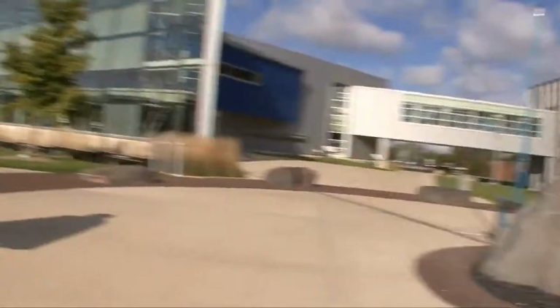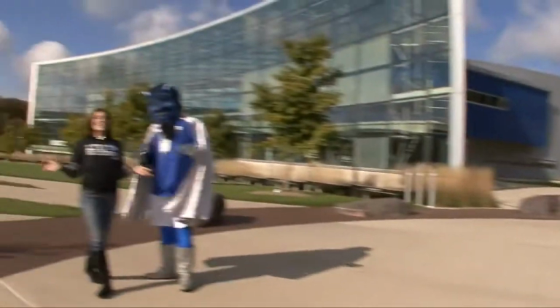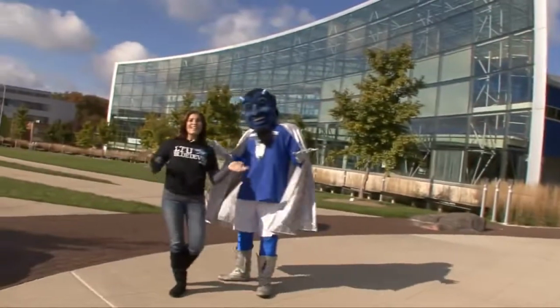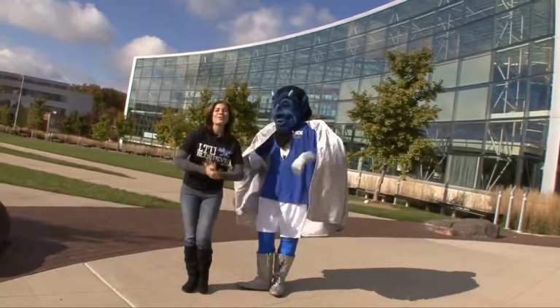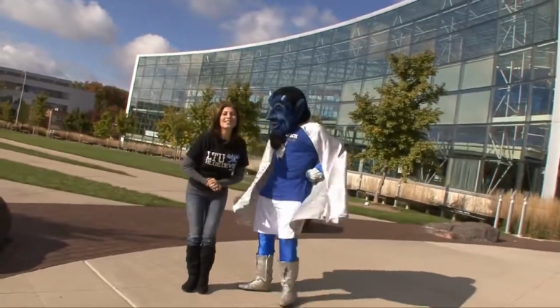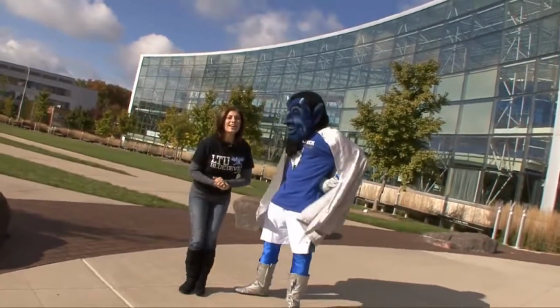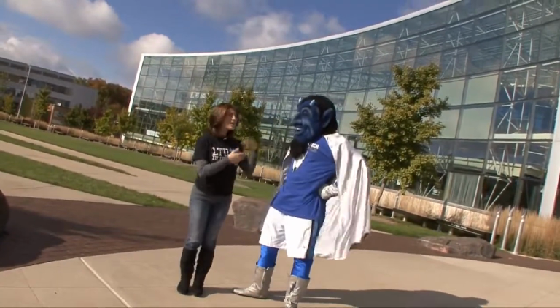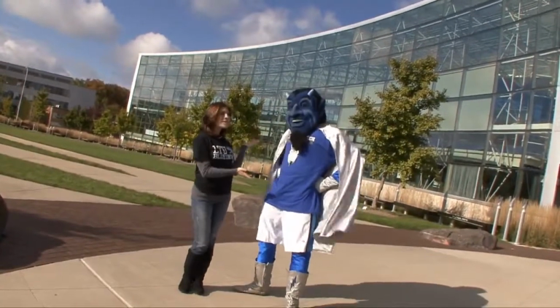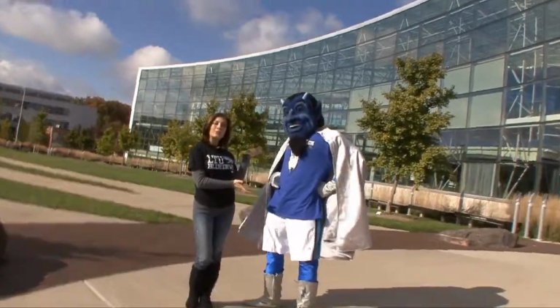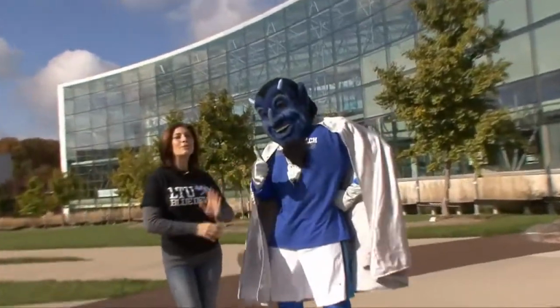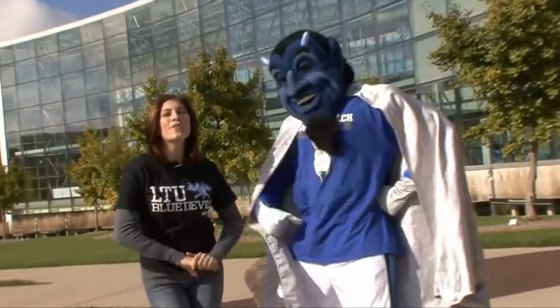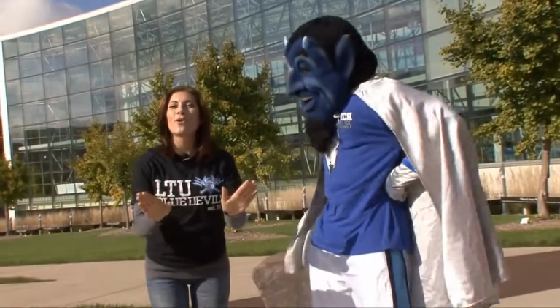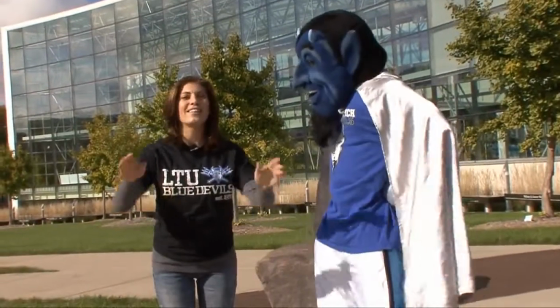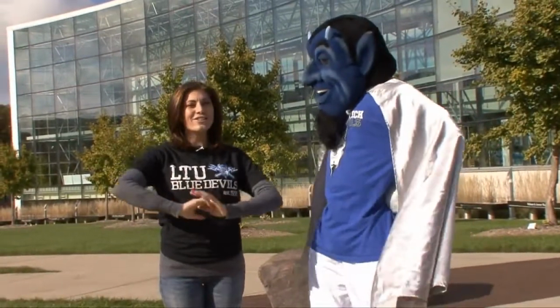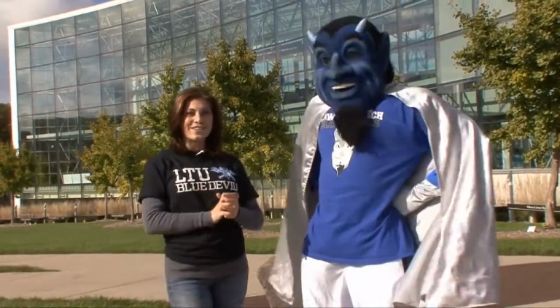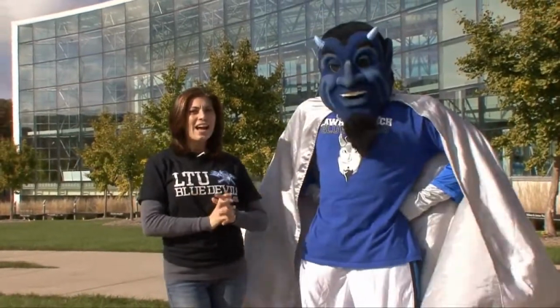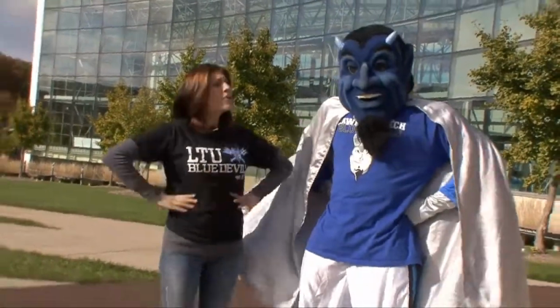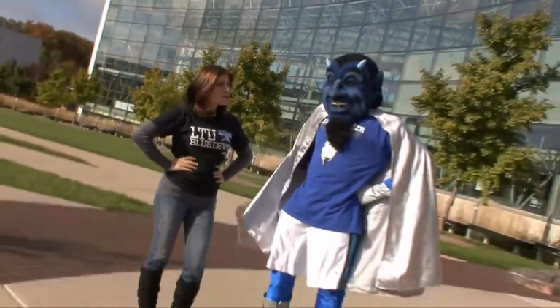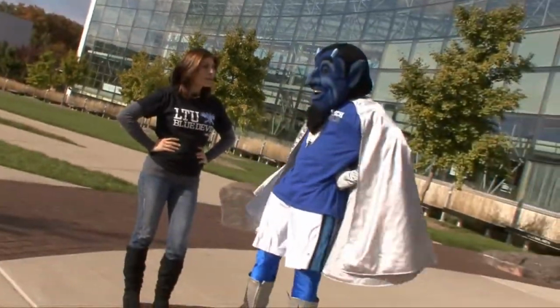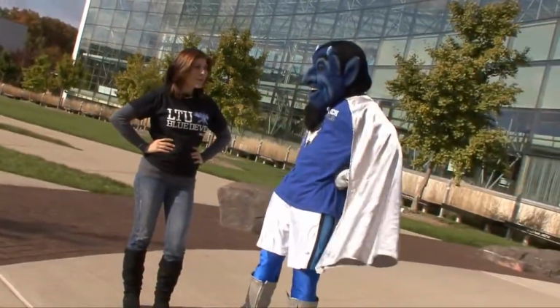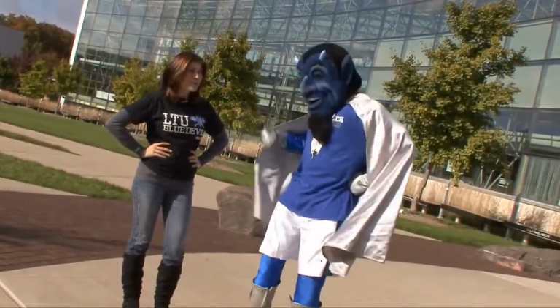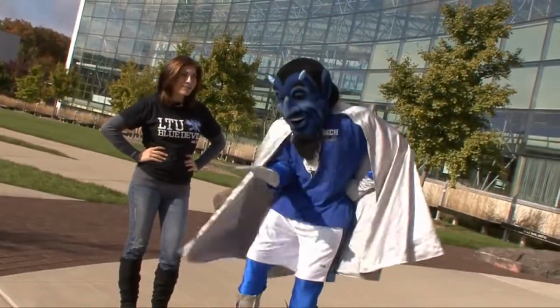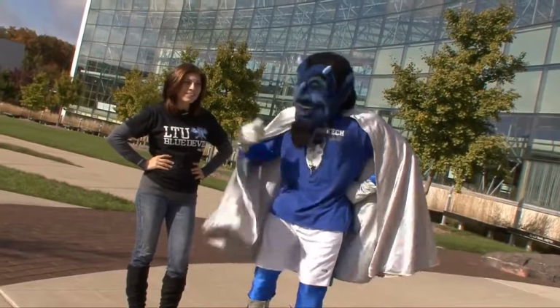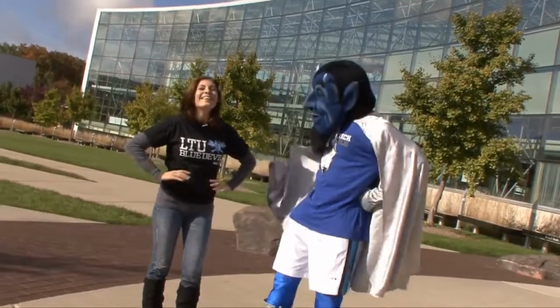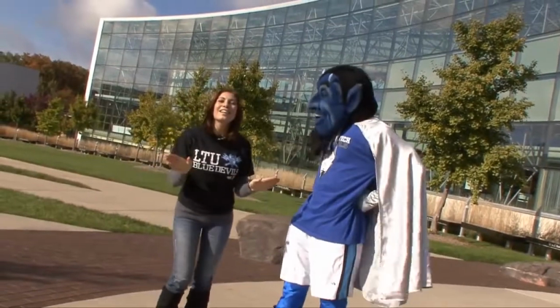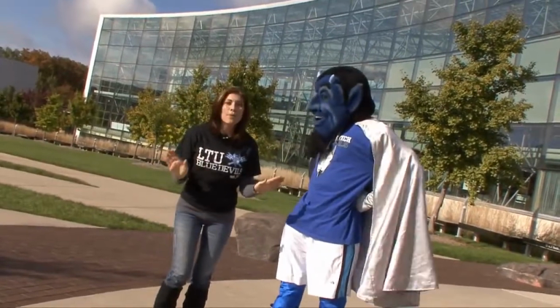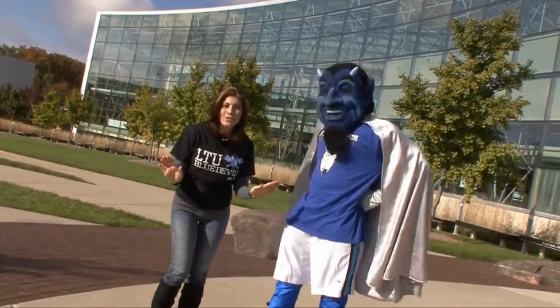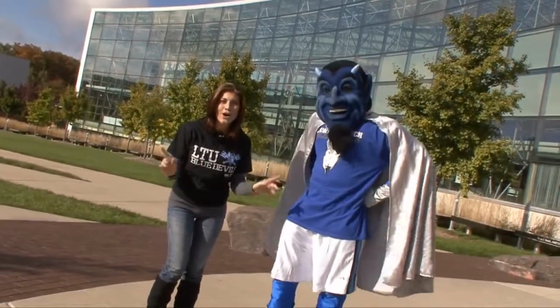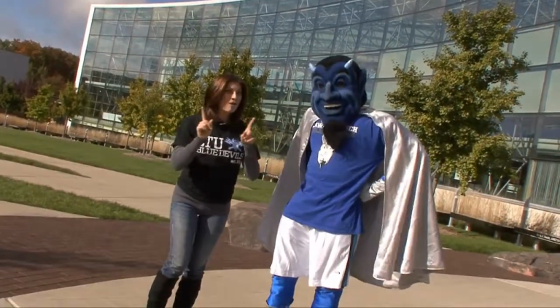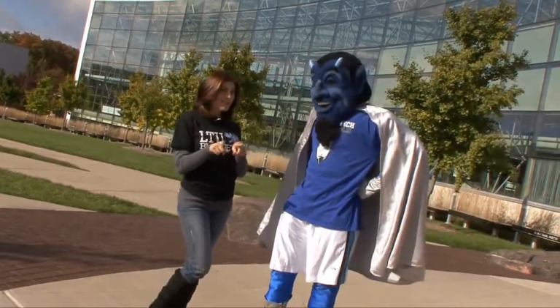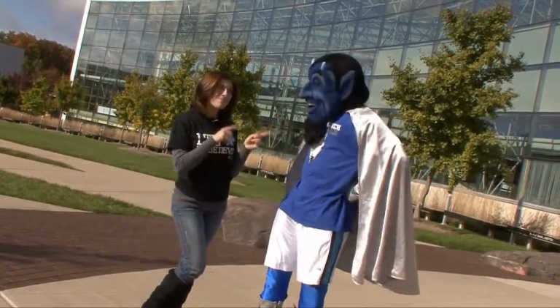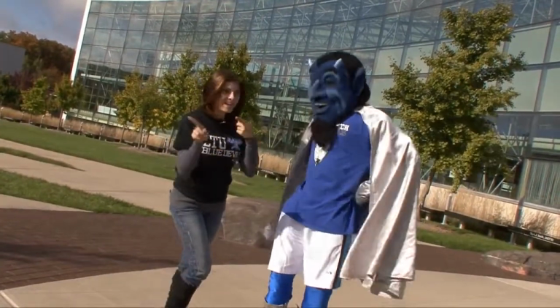Hey guys, Natalie here with University TV and here with me is Blue, the Blue Devil from Lawrence Technological University. Are you going to be a gentleman and show him you're on campus, you little devil? Let's check out what Princeton Review calls one of the best in the Midwest.